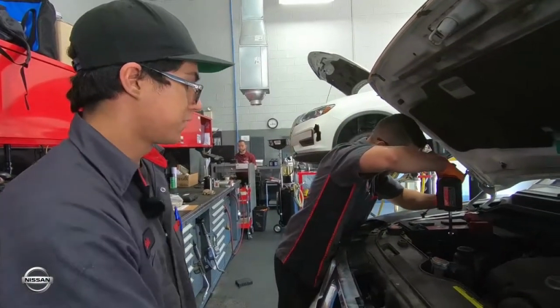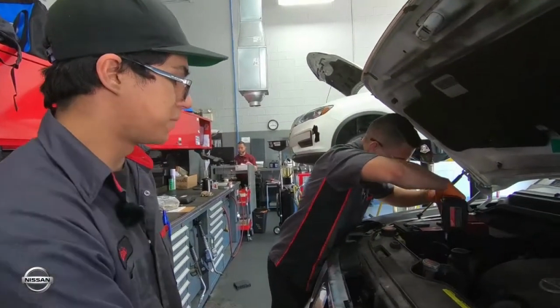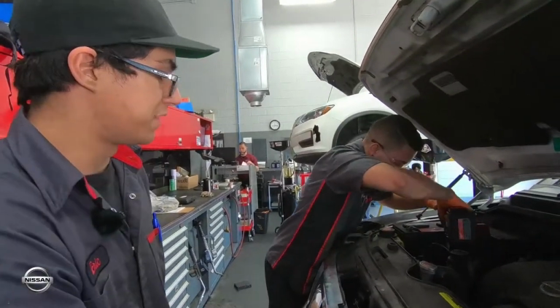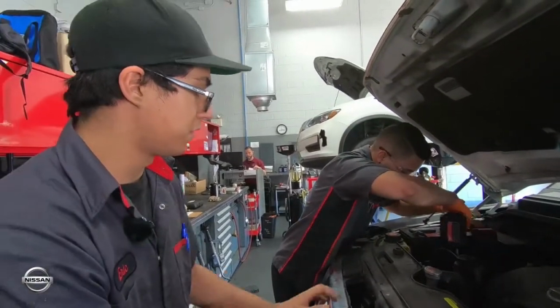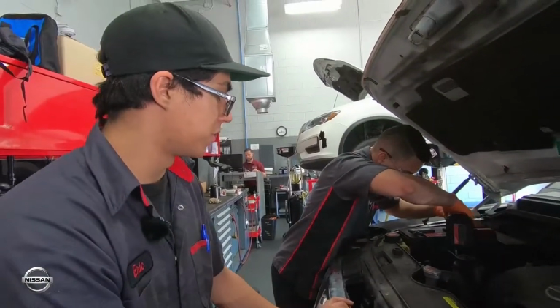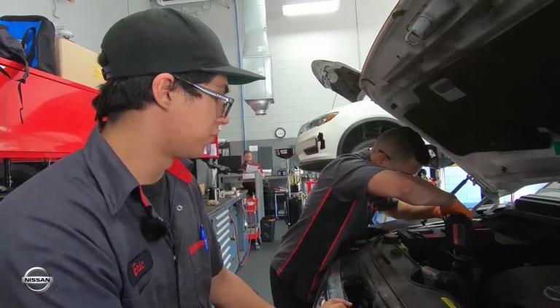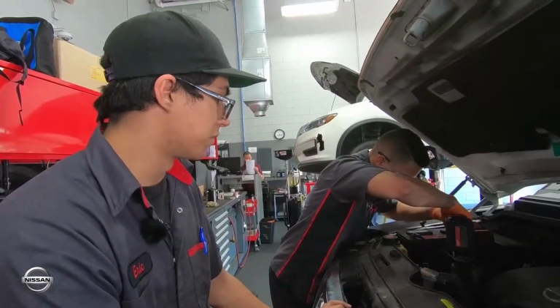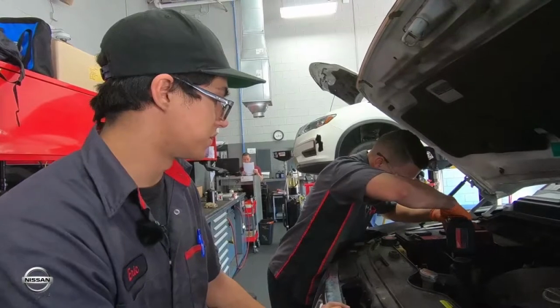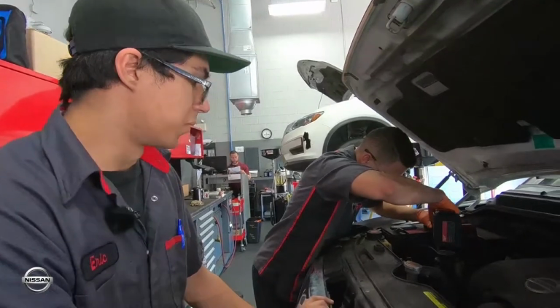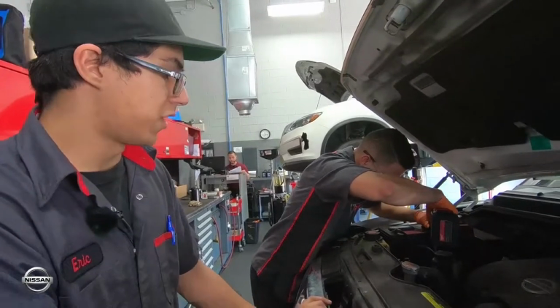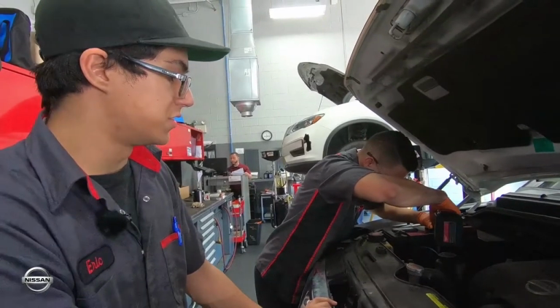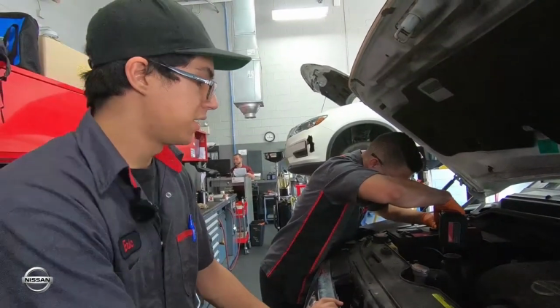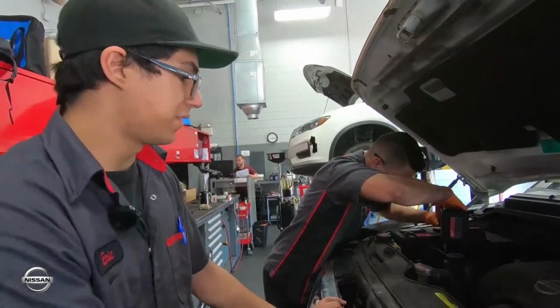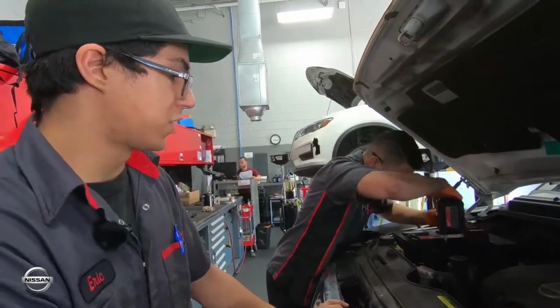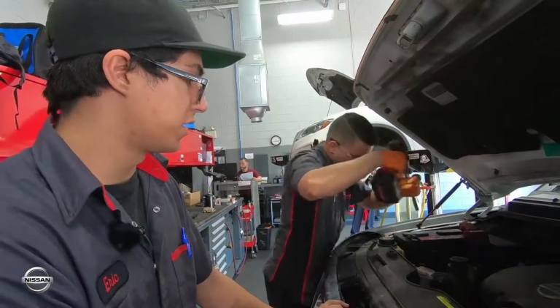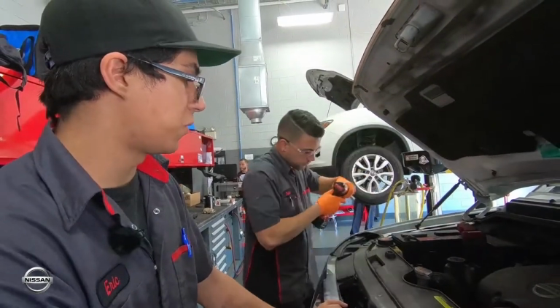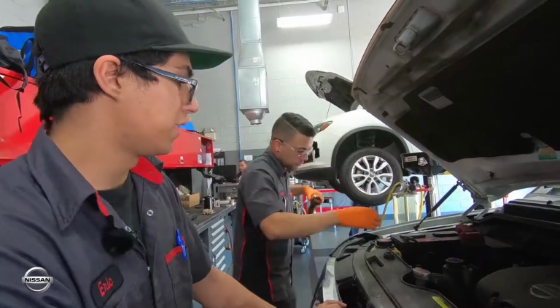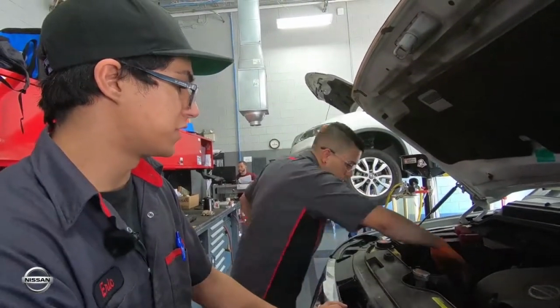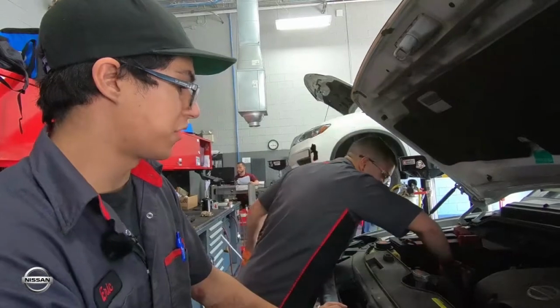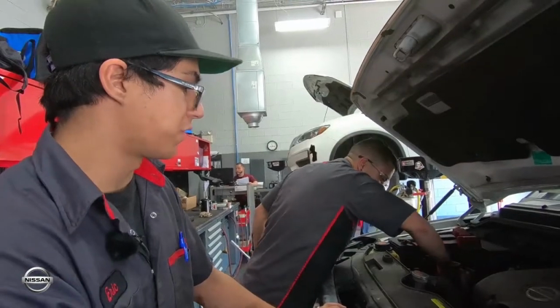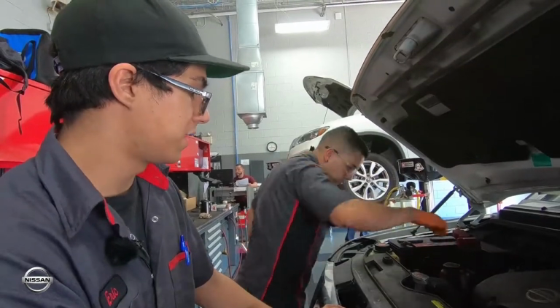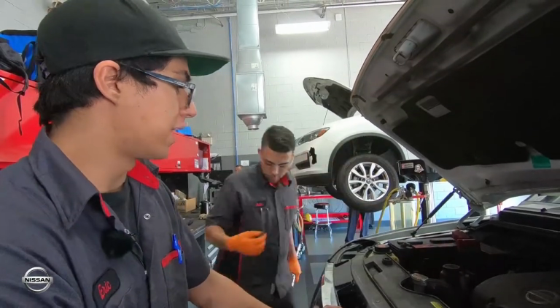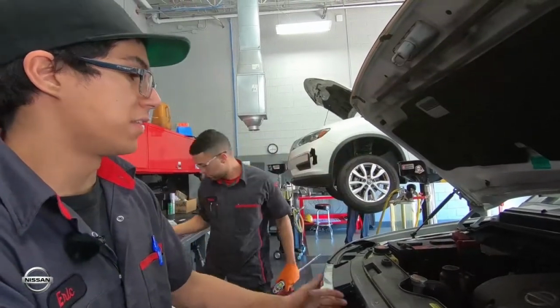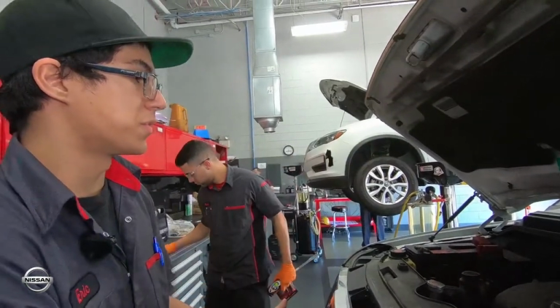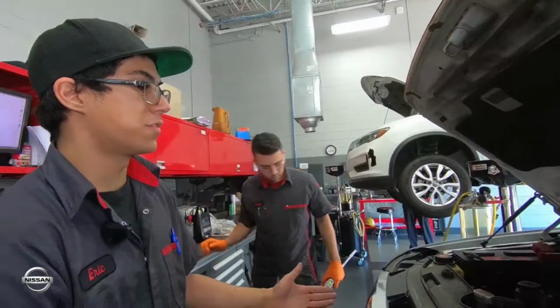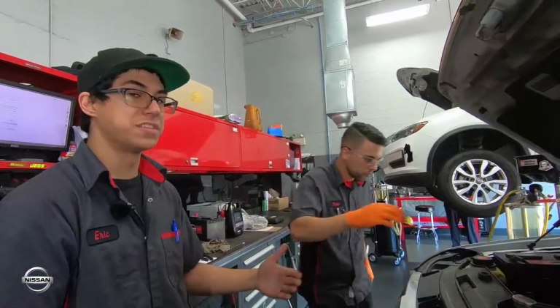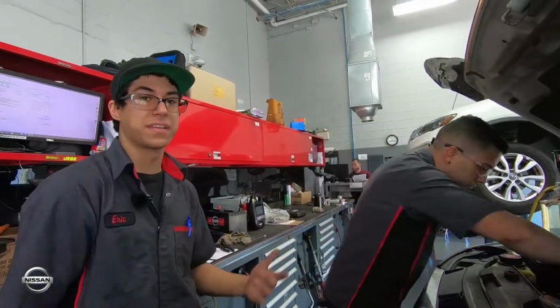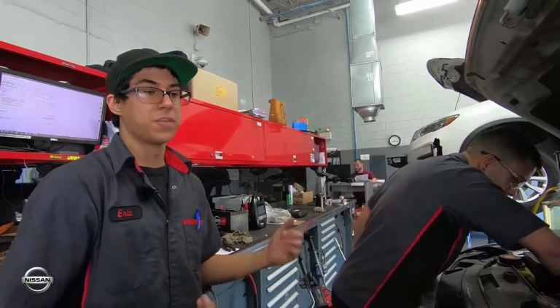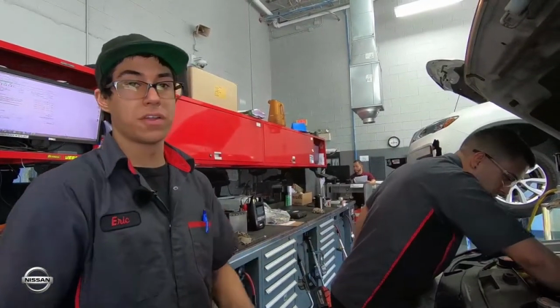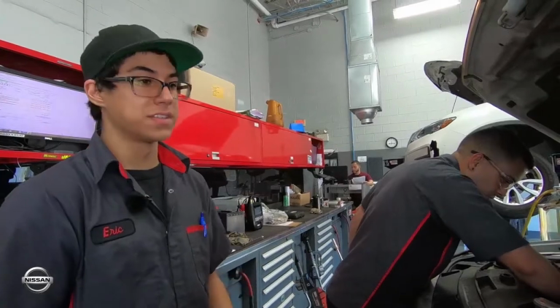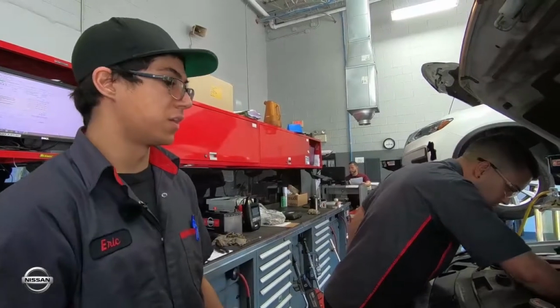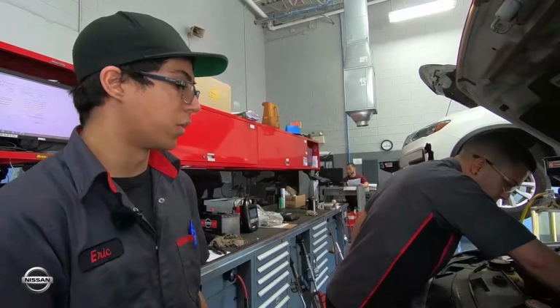Since the battery did fail, now we're going to replace it. What we also like to do is leave the car running so that way the alternator is powering everything, and the customer's presets like the radio and all that don't go away.